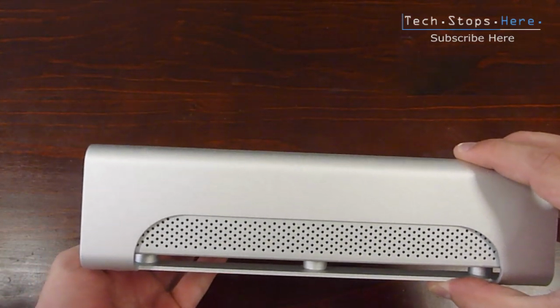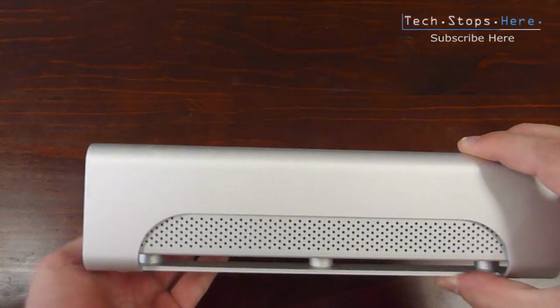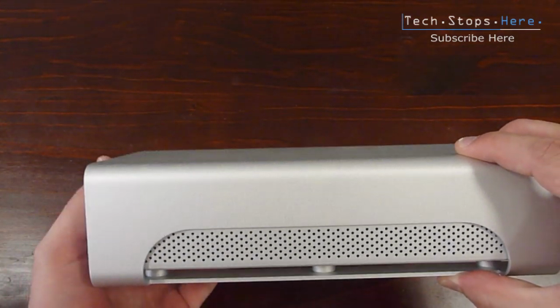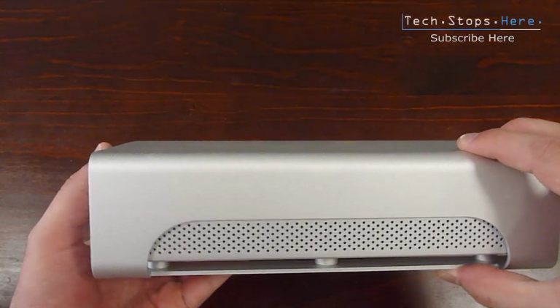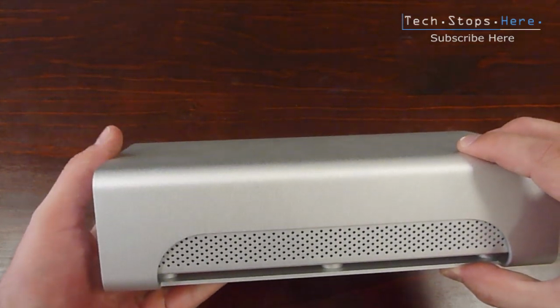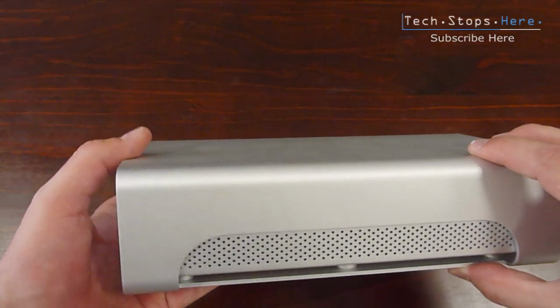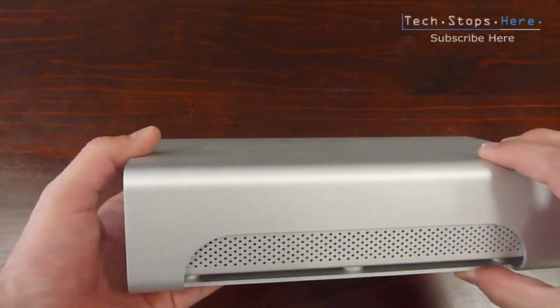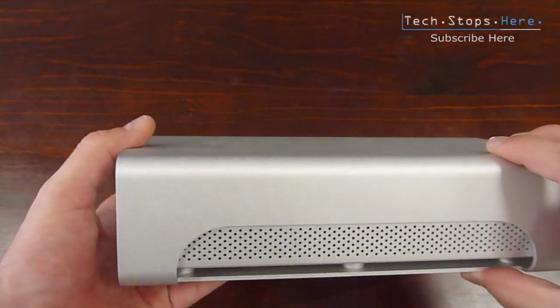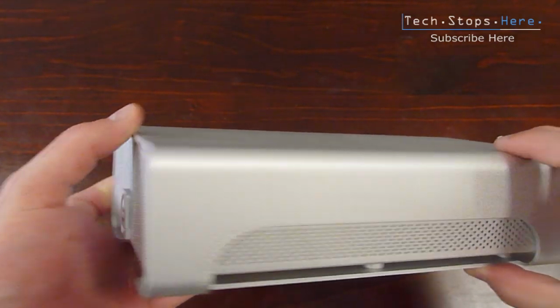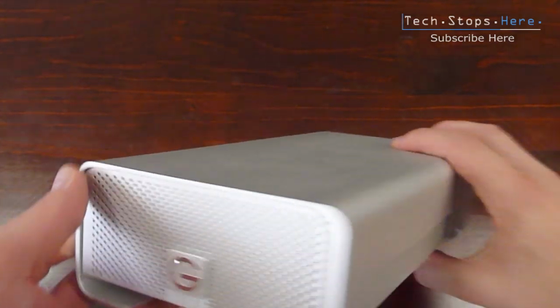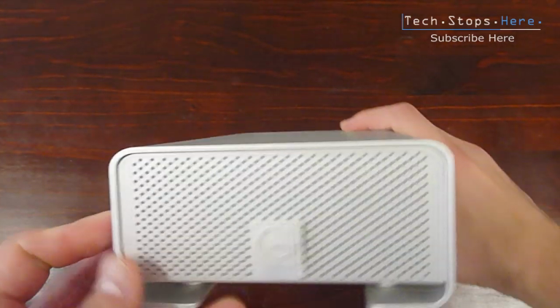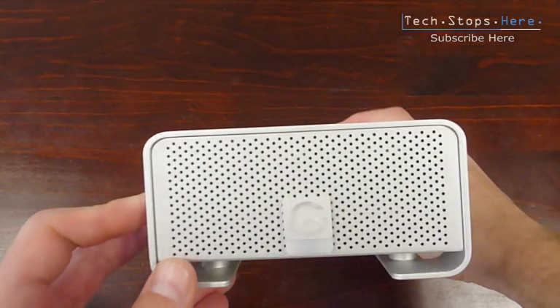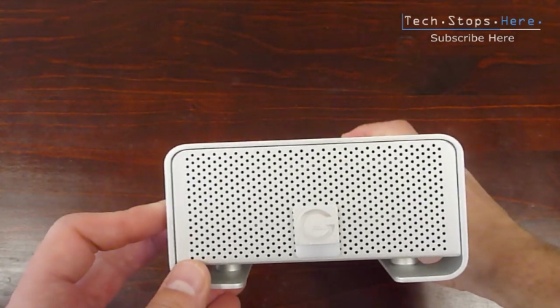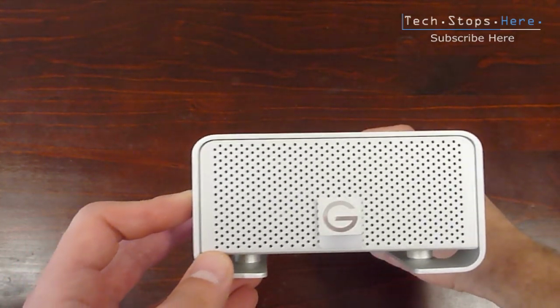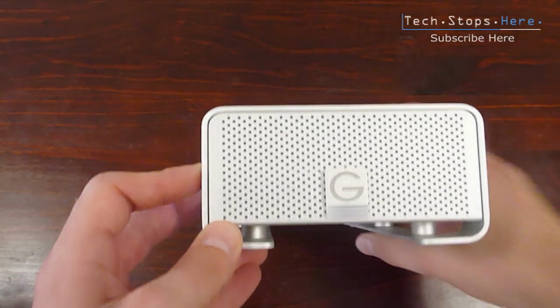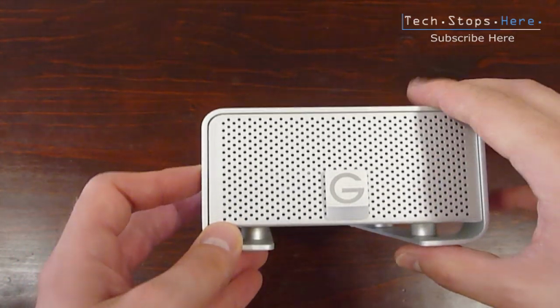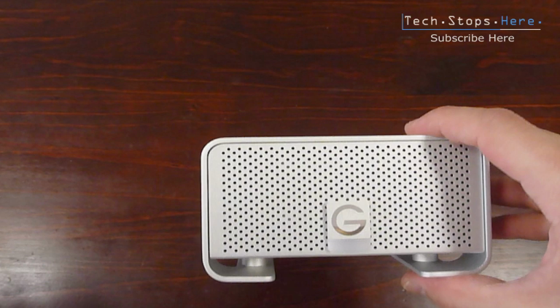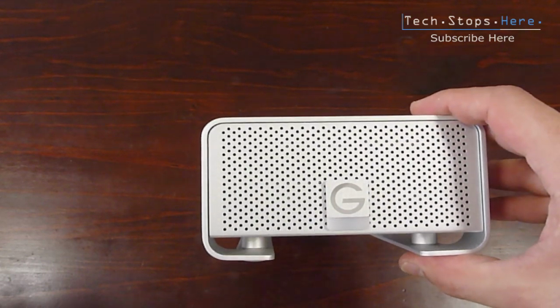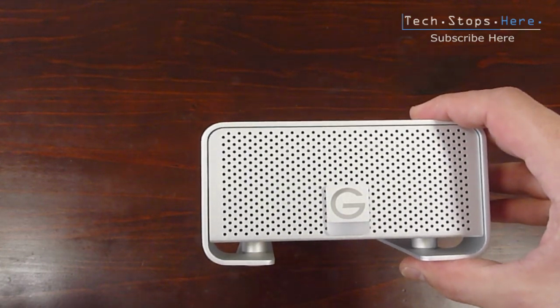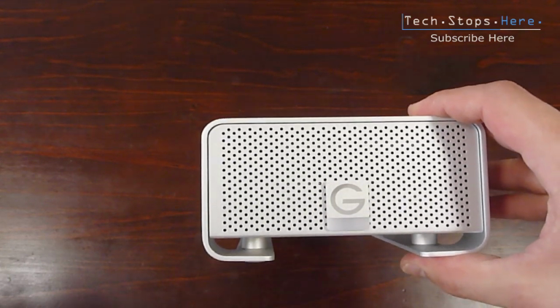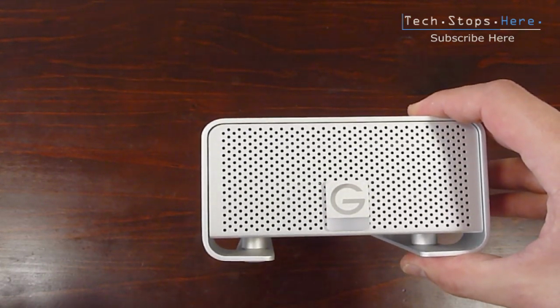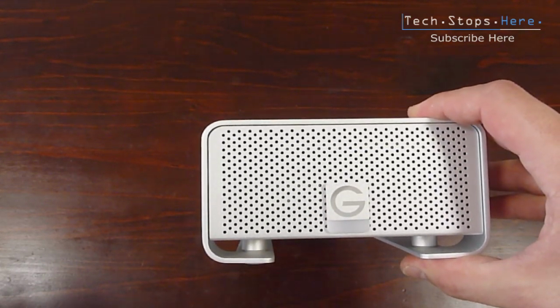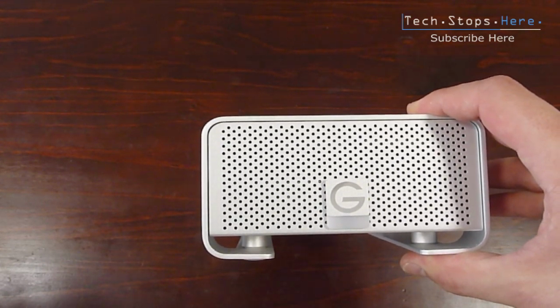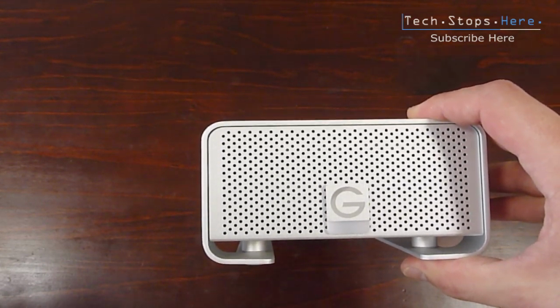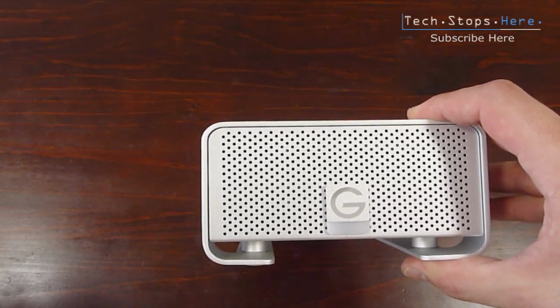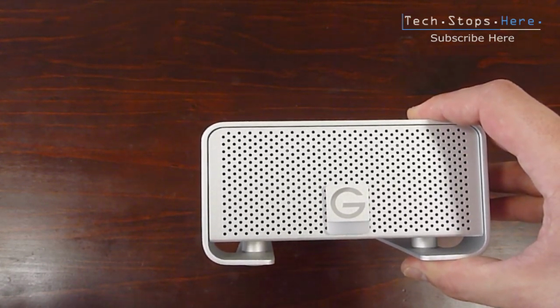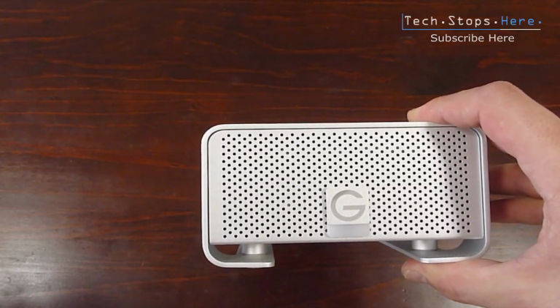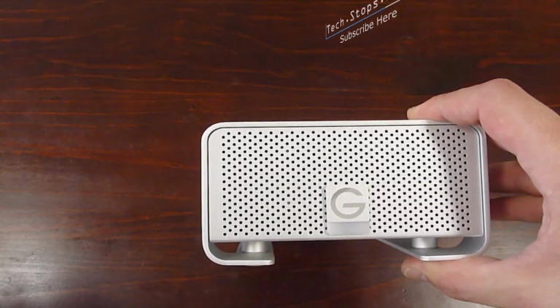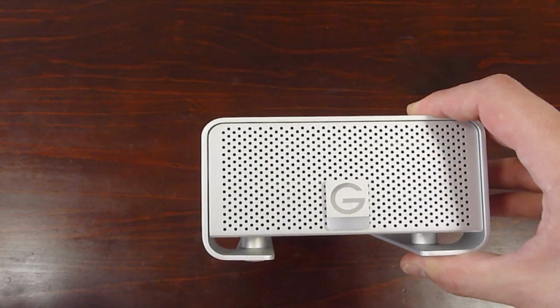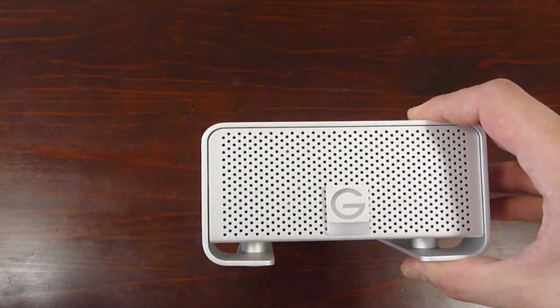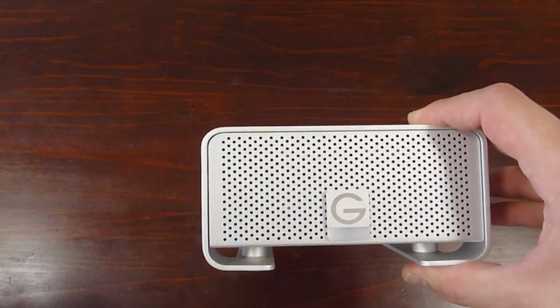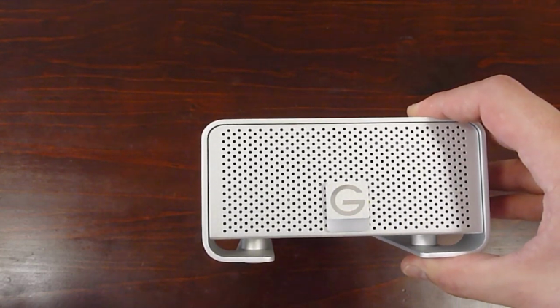This is Tom from TechStops, TSH coming your way. Let me know if you guys use these G-Tech drives, or if you've had good or bad experiences. Don't forget to check out my other videos, please rate this video and let me know what you think. Catch you guys next time. Cheers.